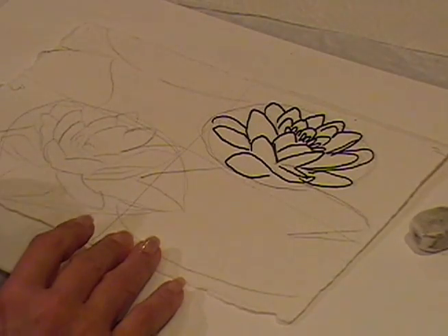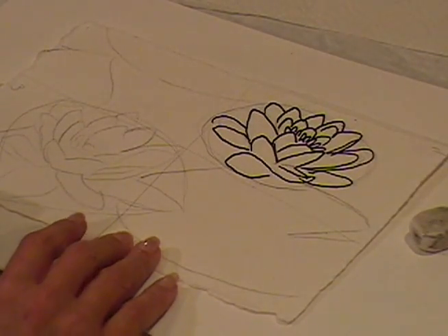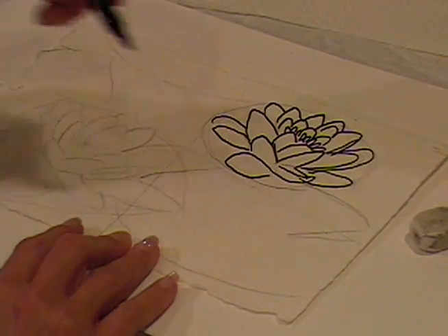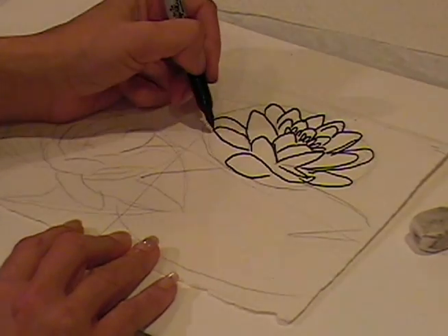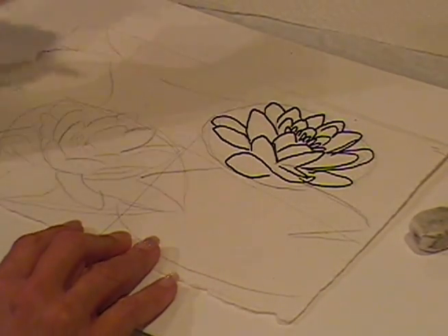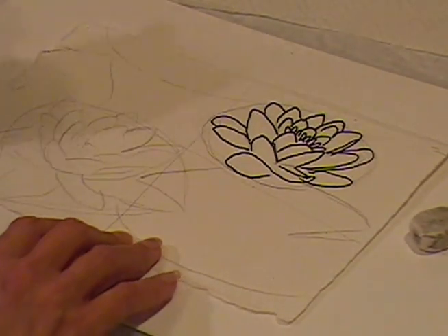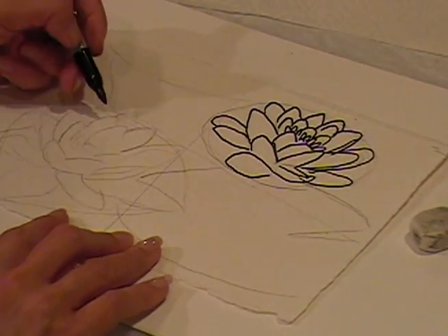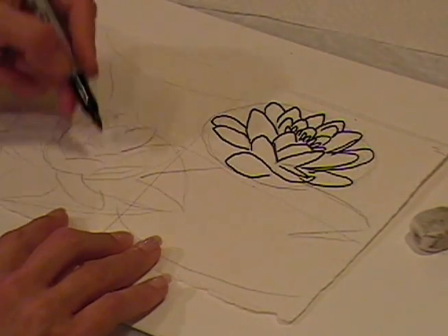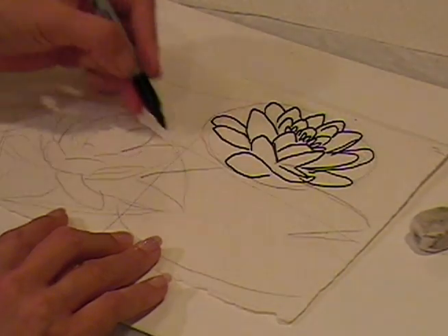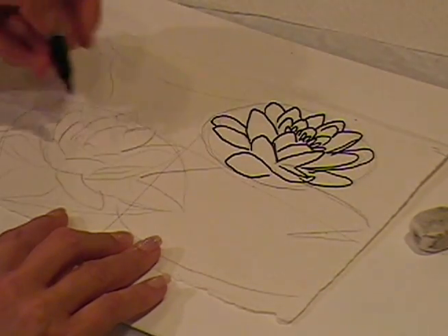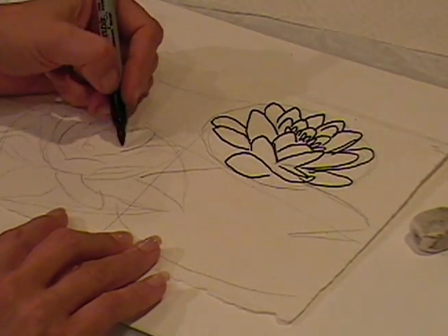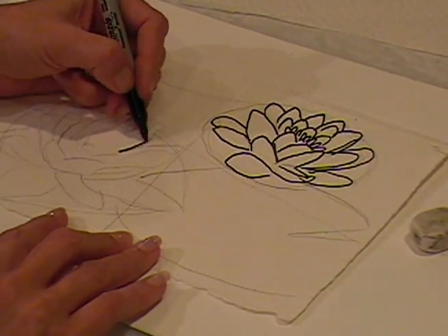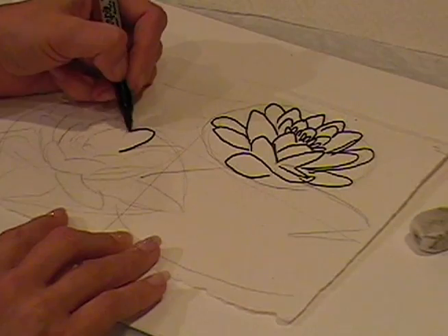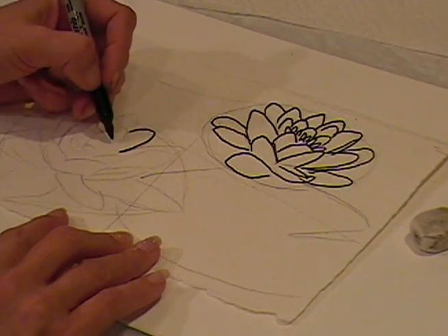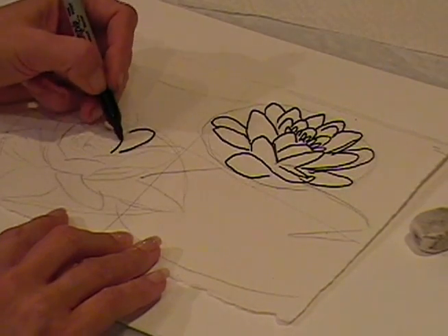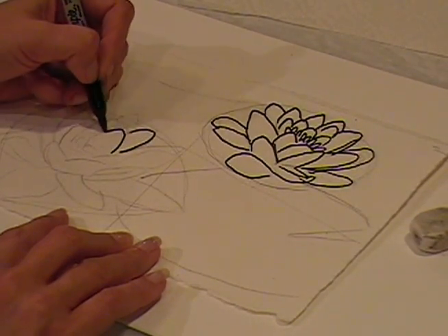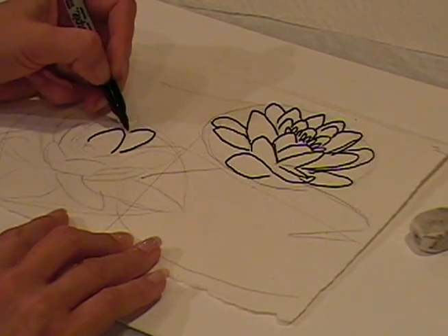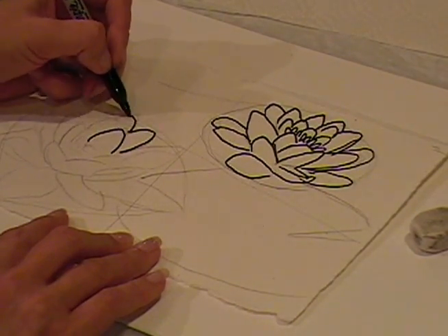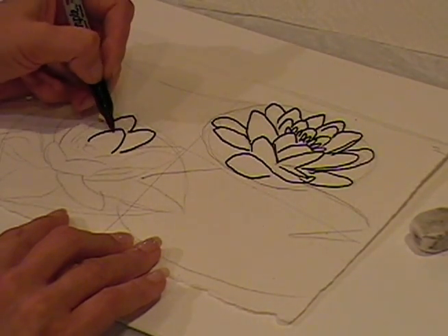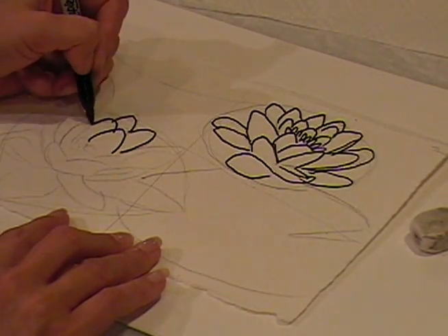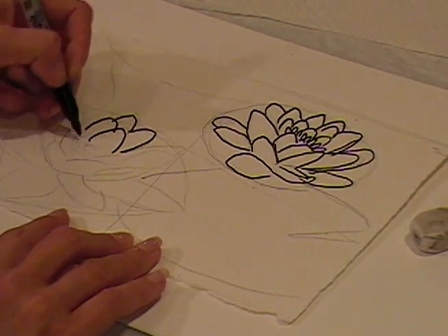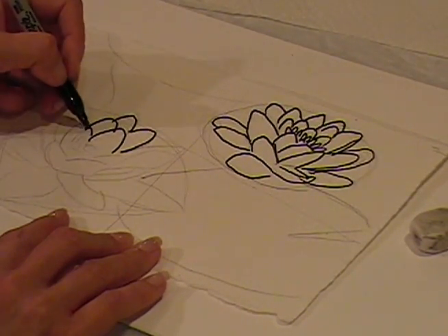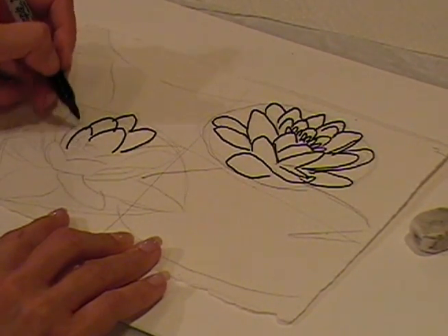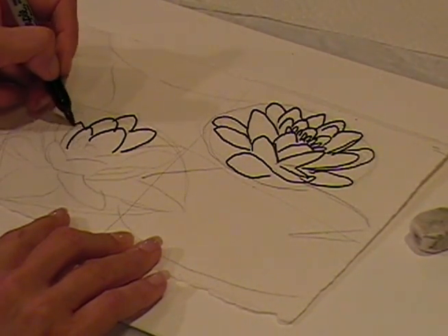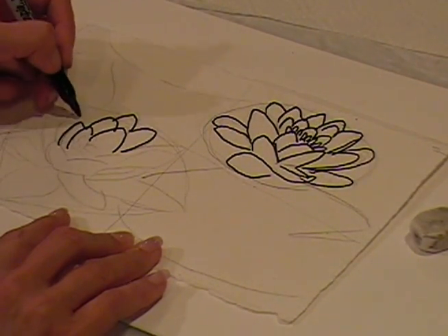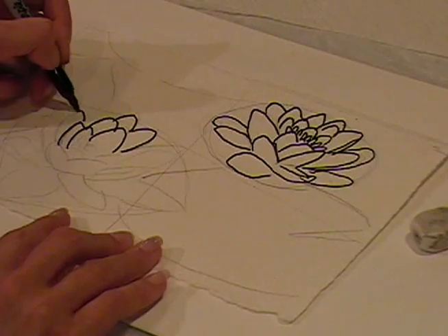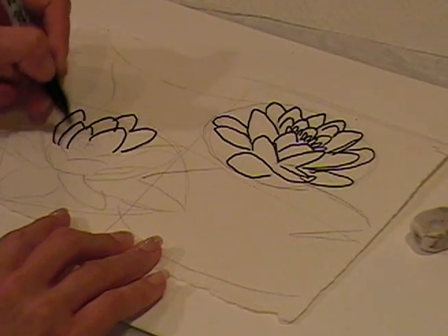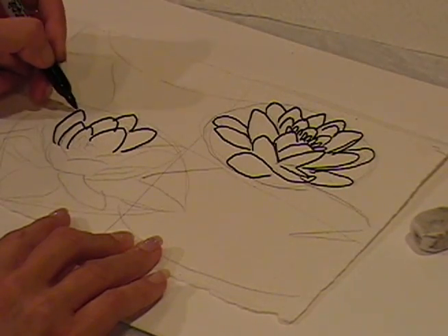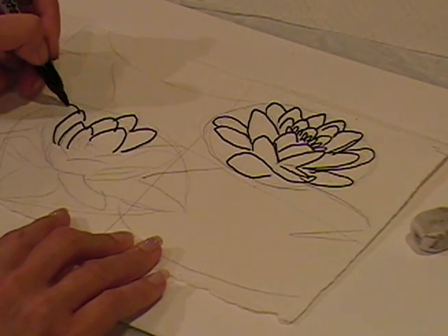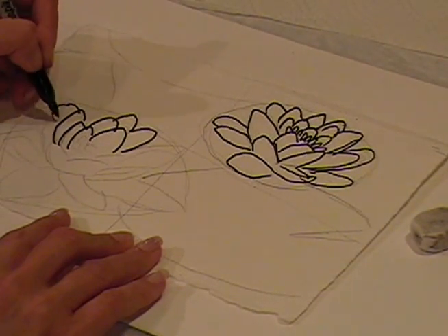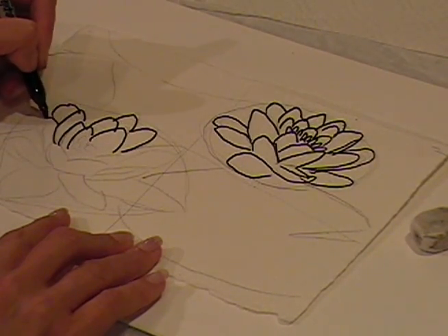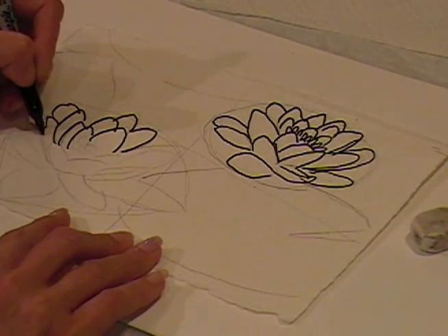I'm going to go ahead and in square number three draw this again within this shape — repetition in a circular motion, just putting in these shapes.